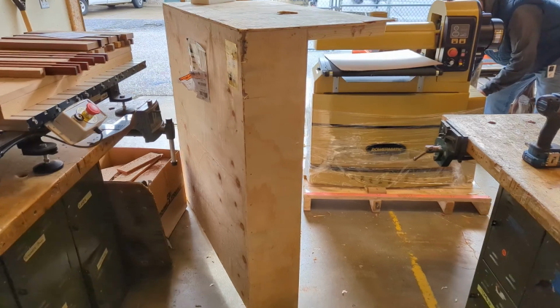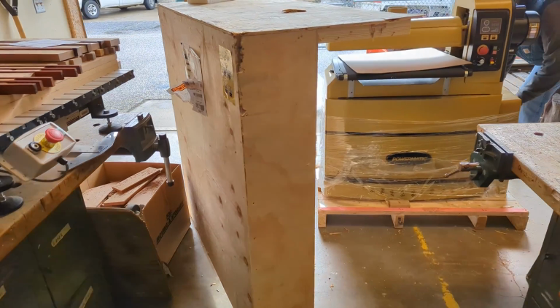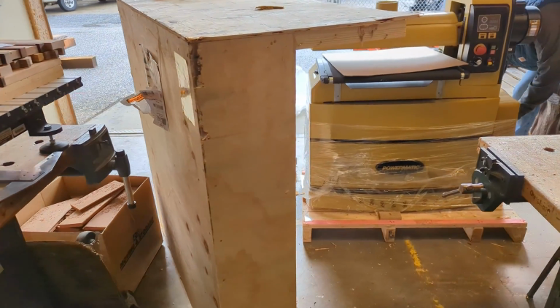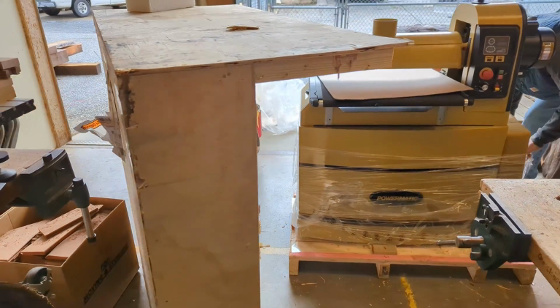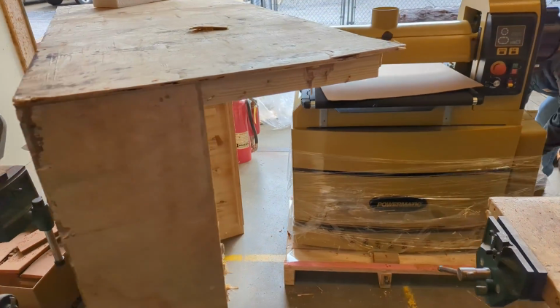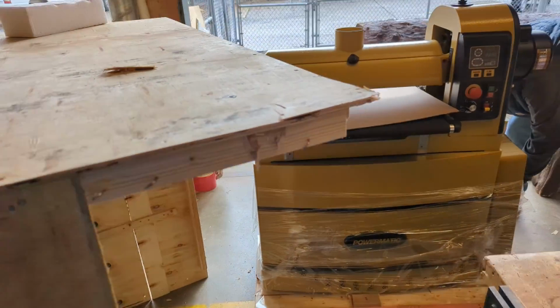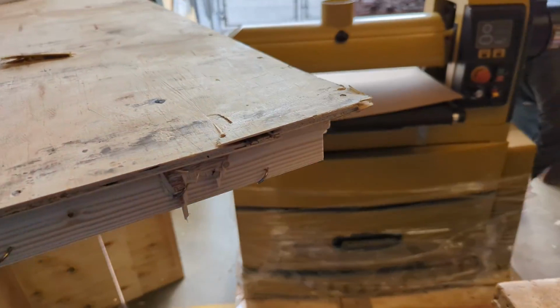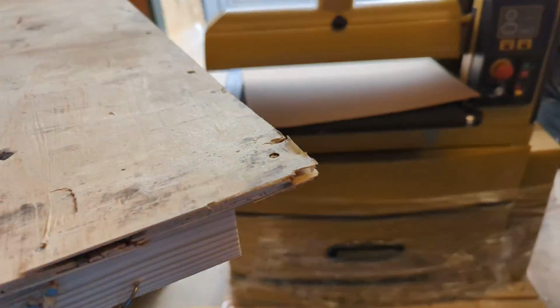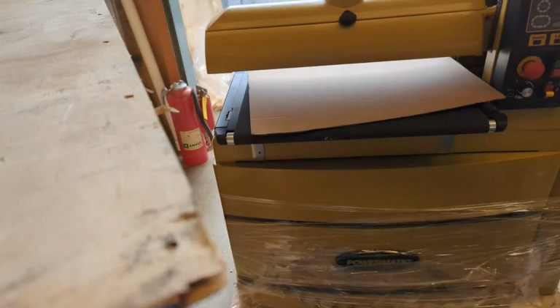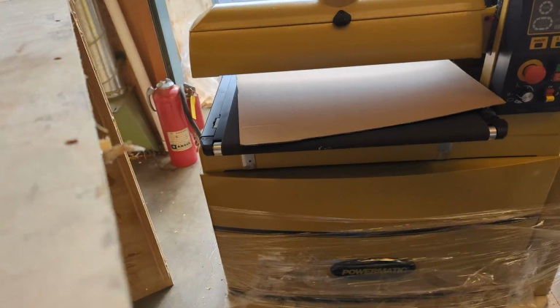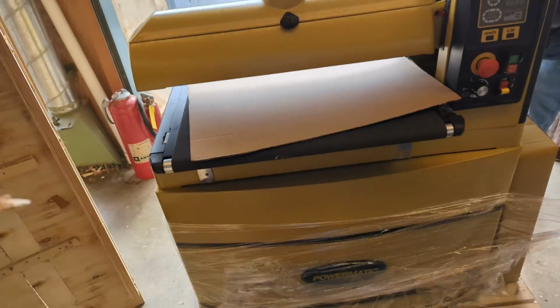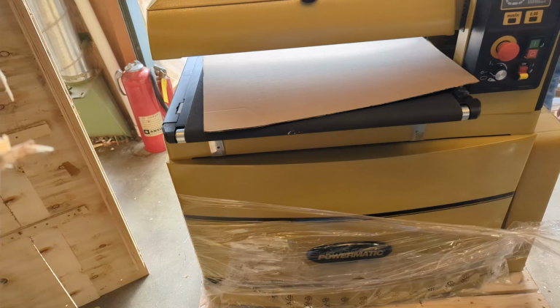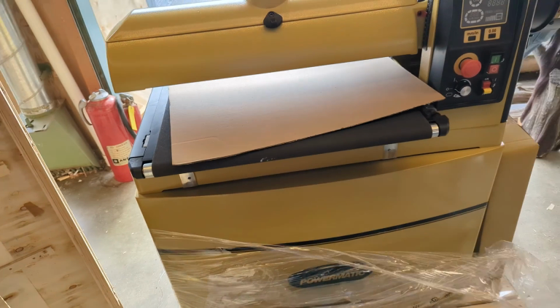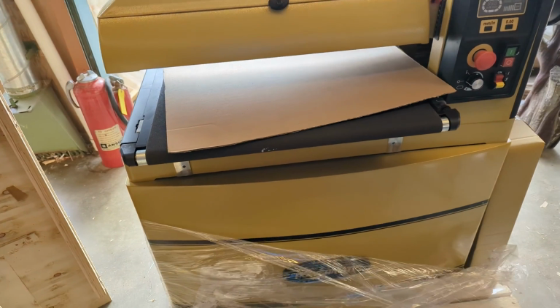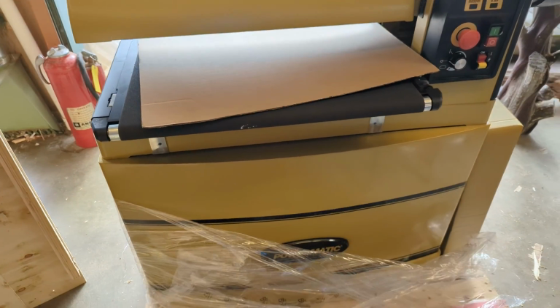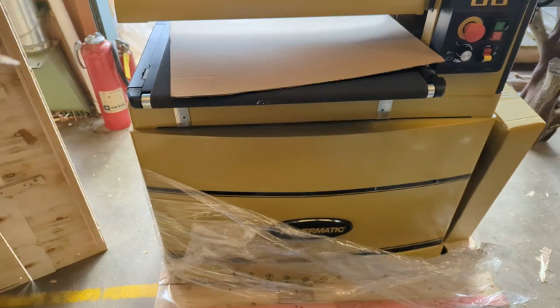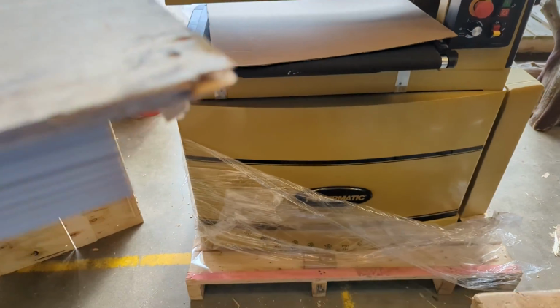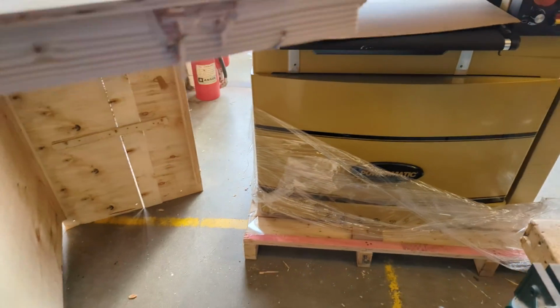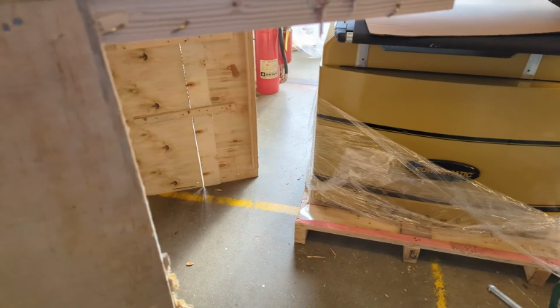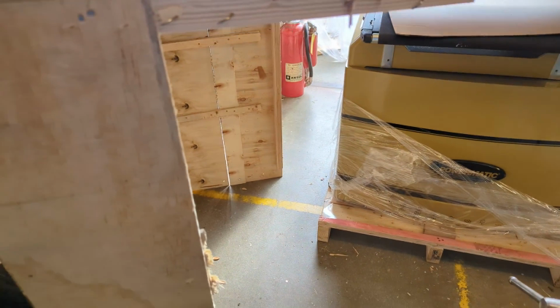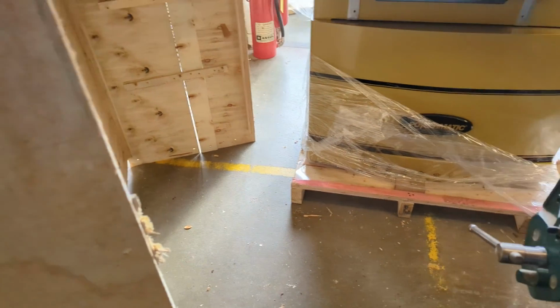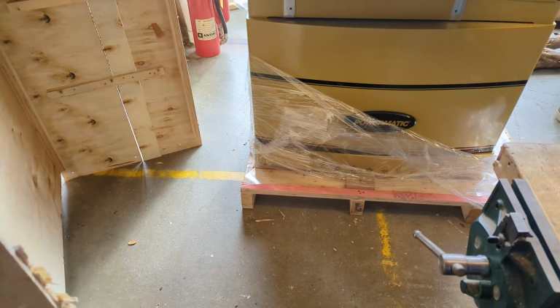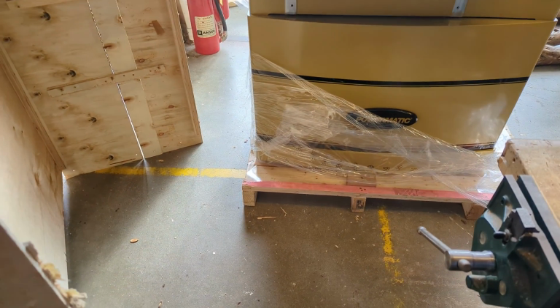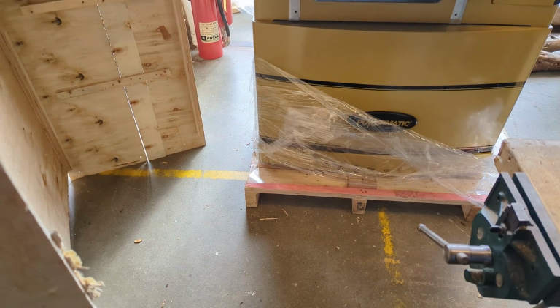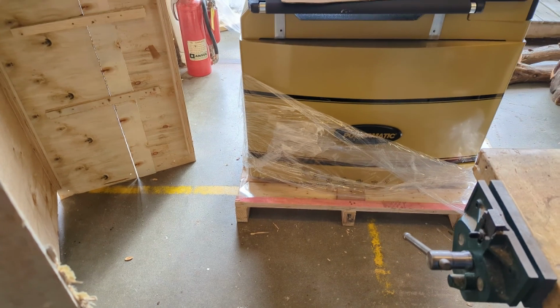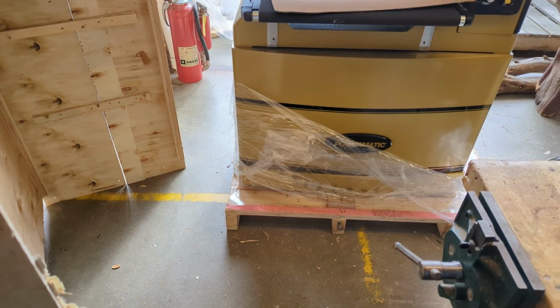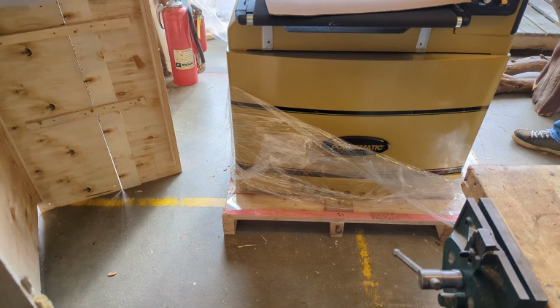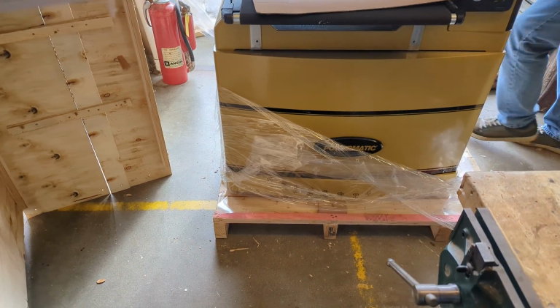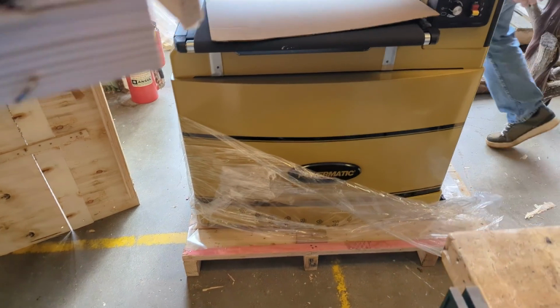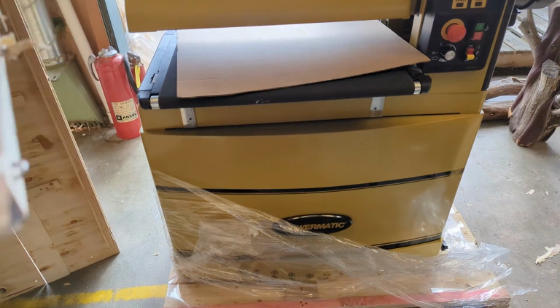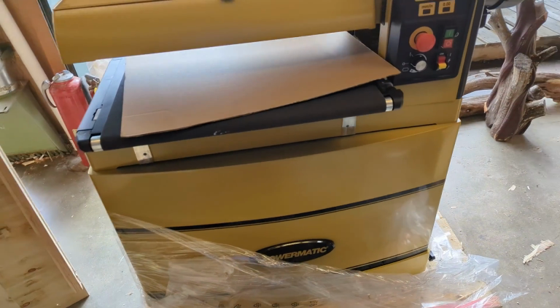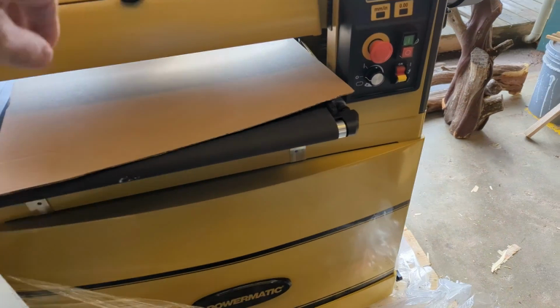Very exciting — just got our new Powermatic wide belt drum sander. It shipped in this crate on the pallet. I think it's about 350 to 400 pounds worth of packaging.